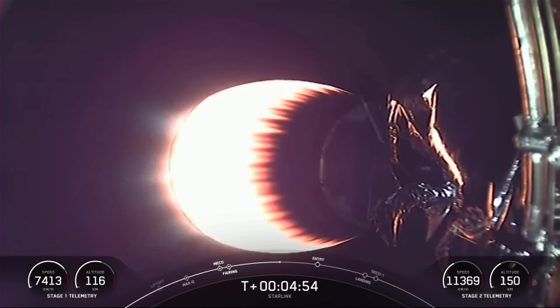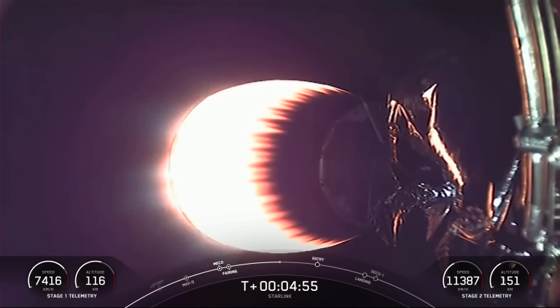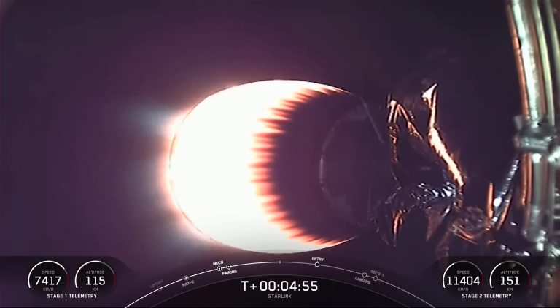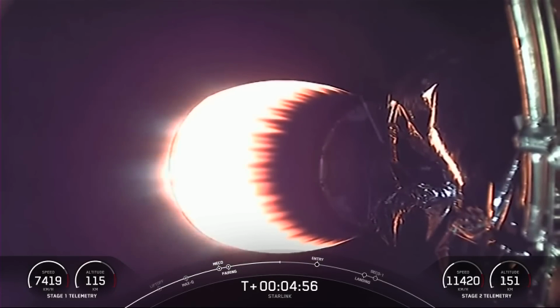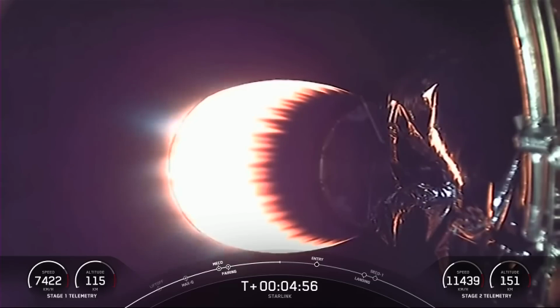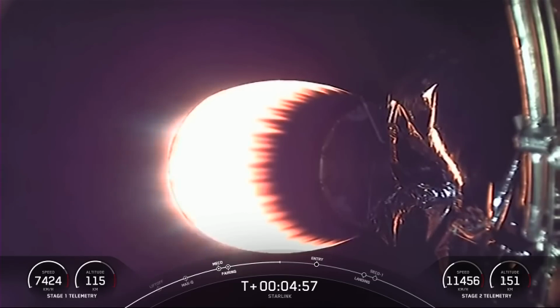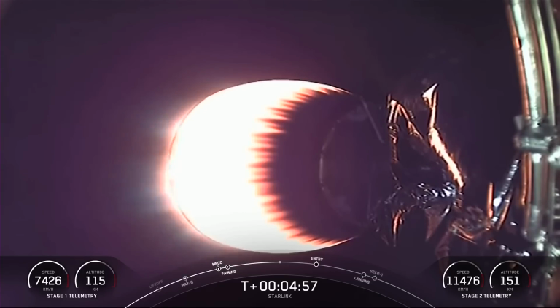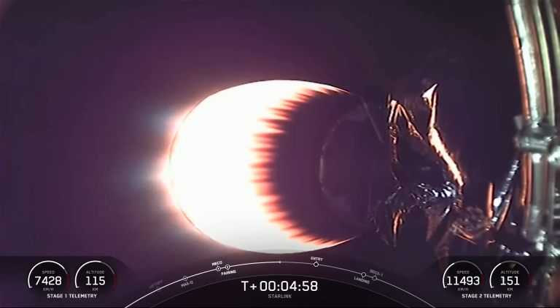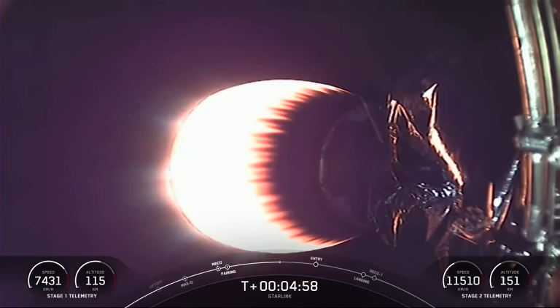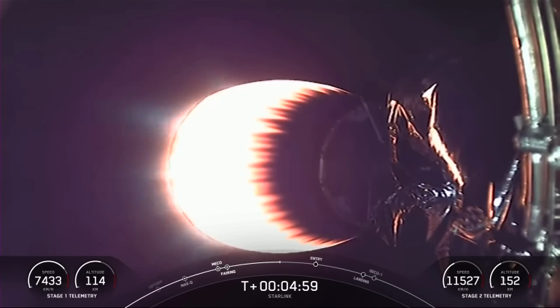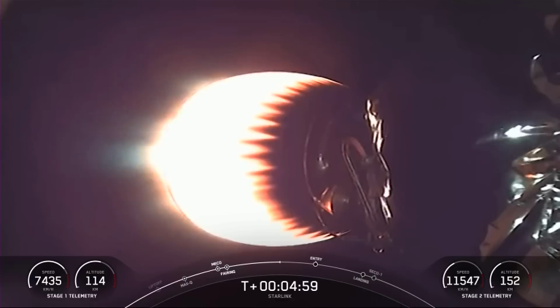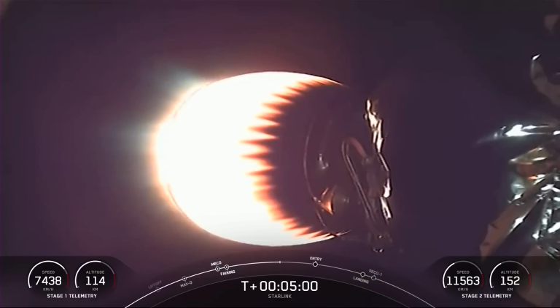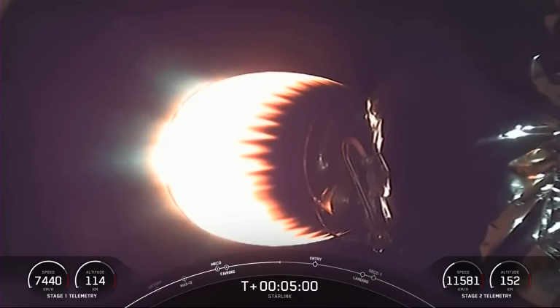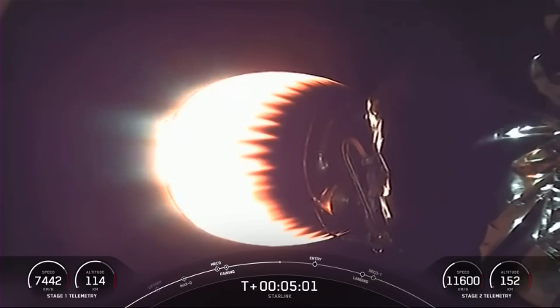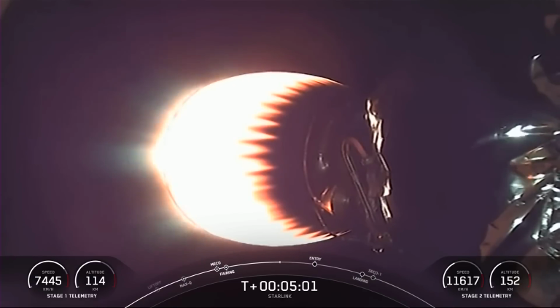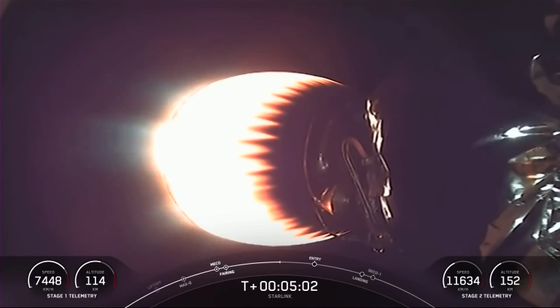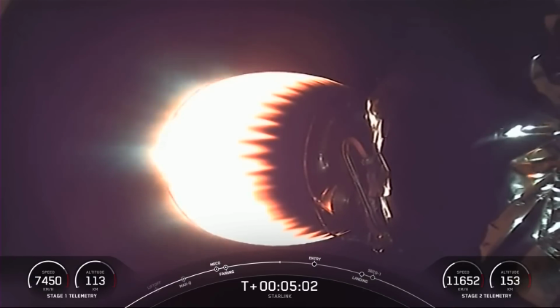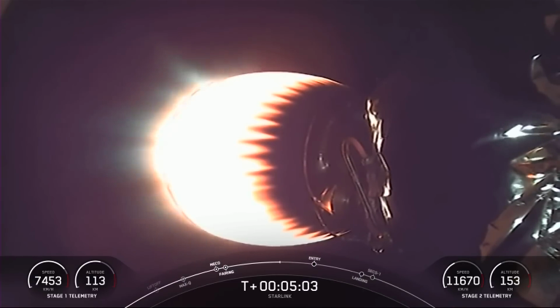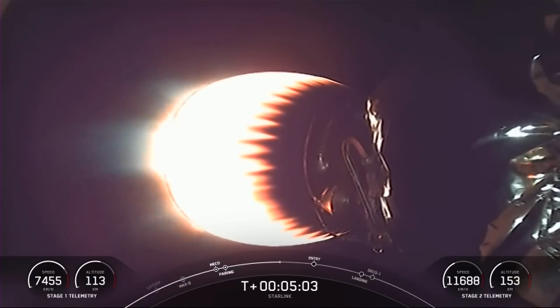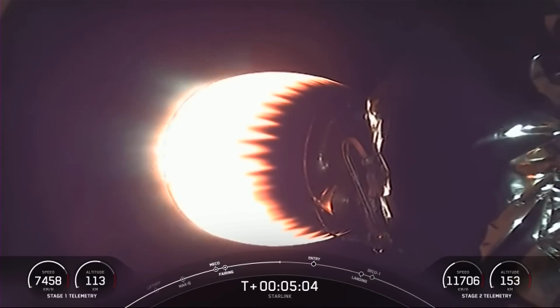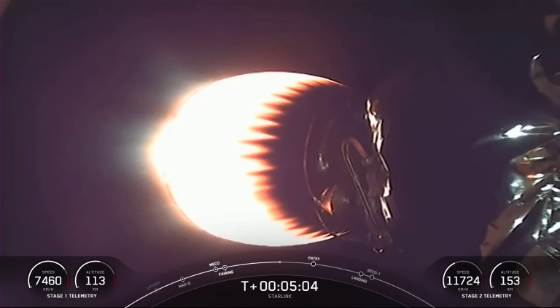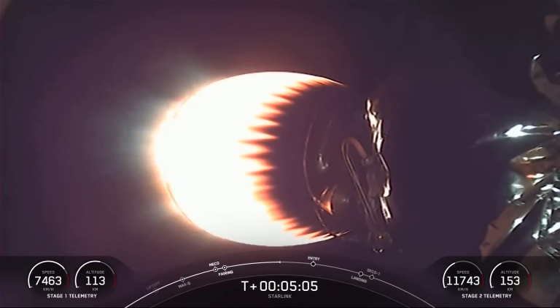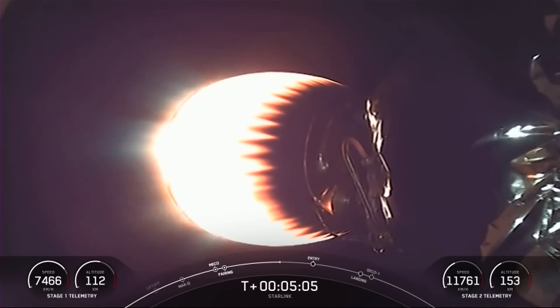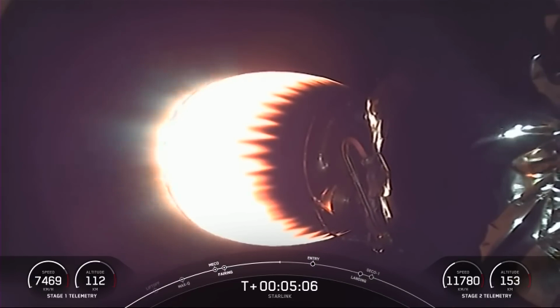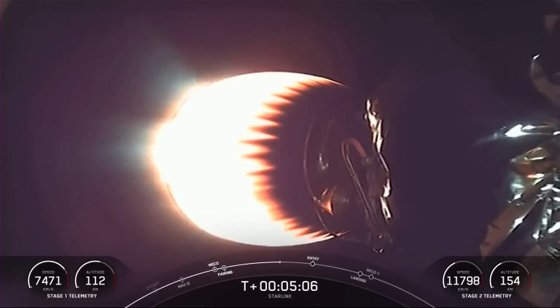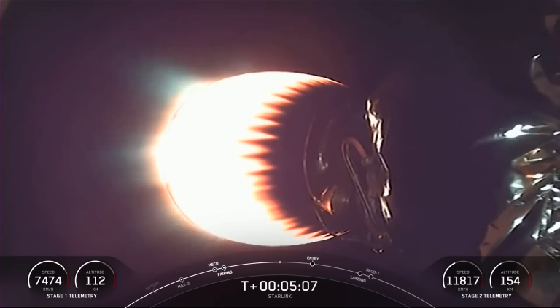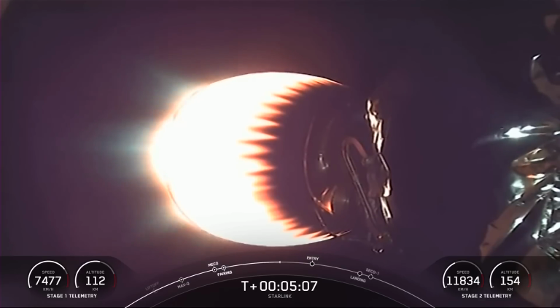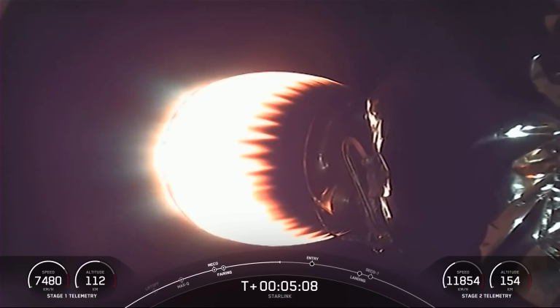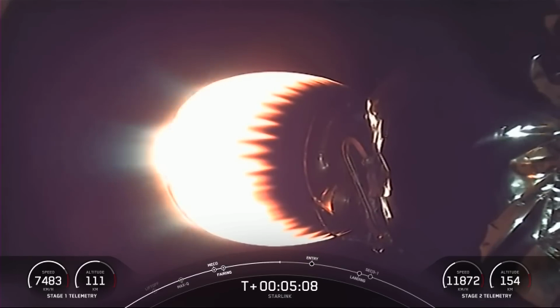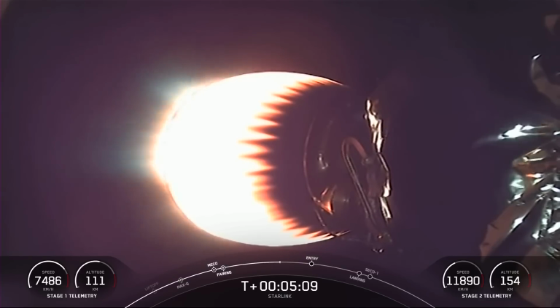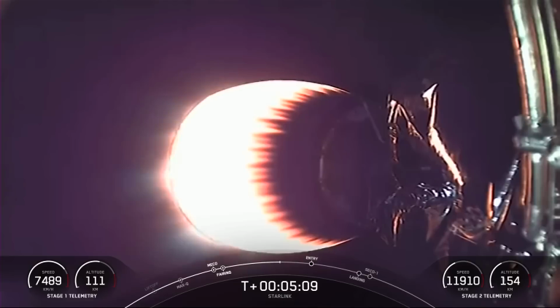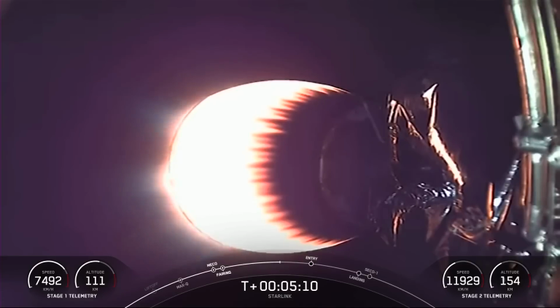Beautiful views of stage two on your screen, which you can see is still picking up speed and altitude on its way to space. Both vehicles are following nominal trajectories — call out there that both vehicles are still headed in the right direction.